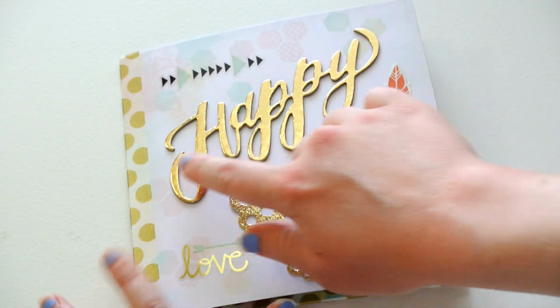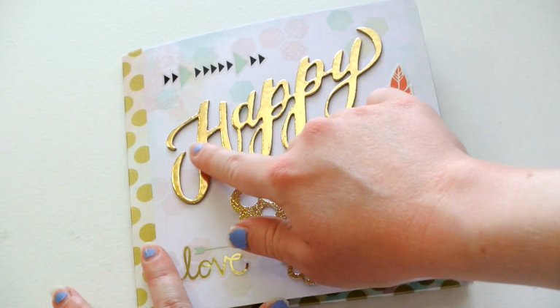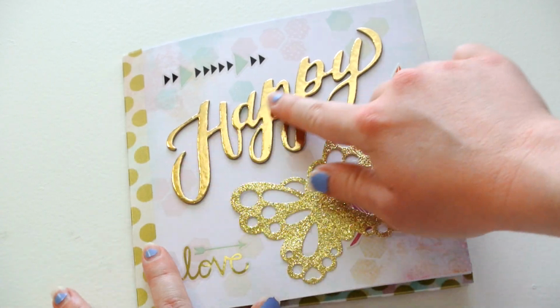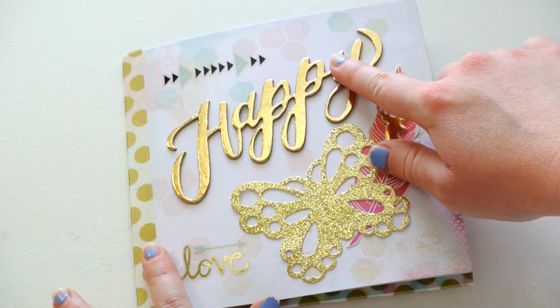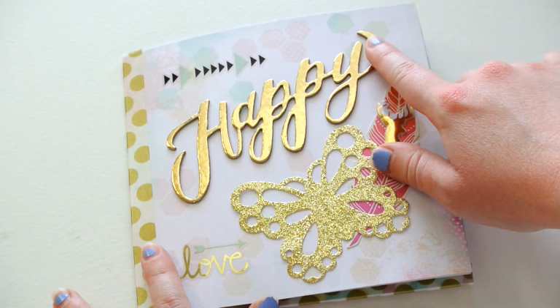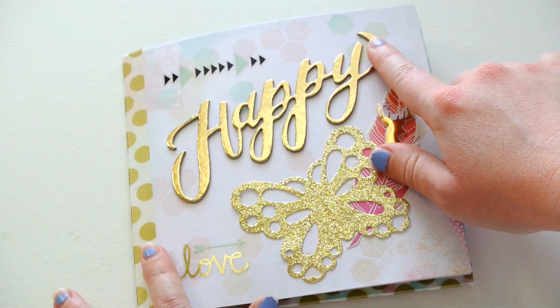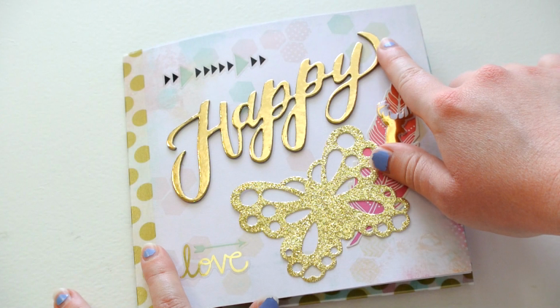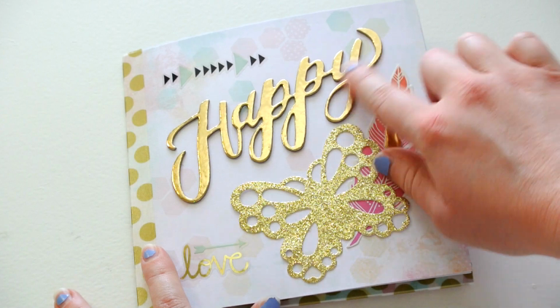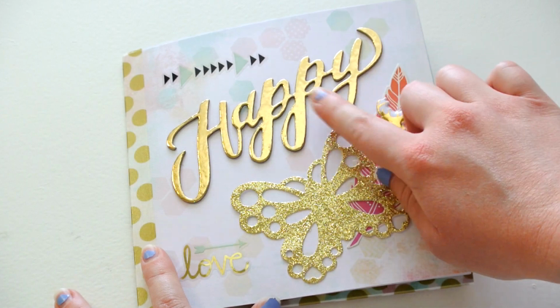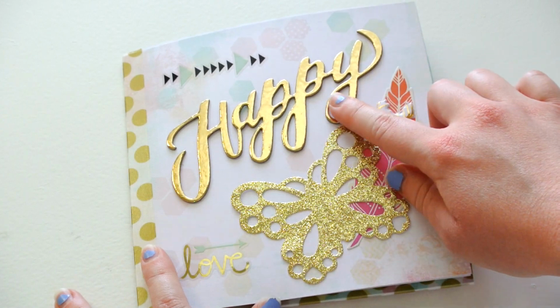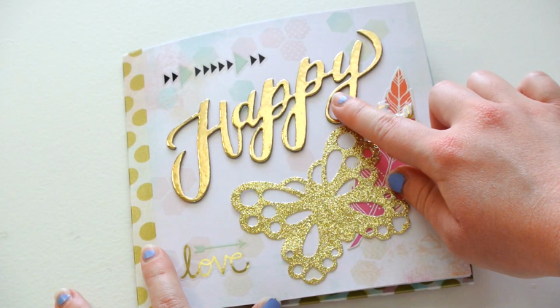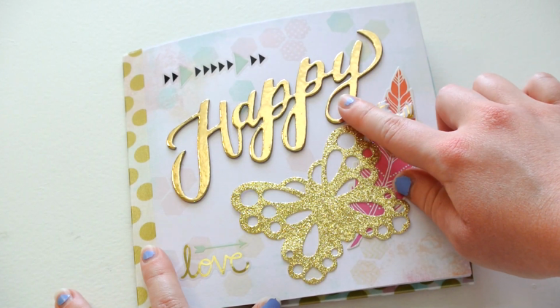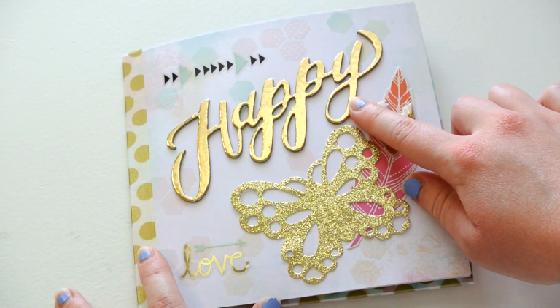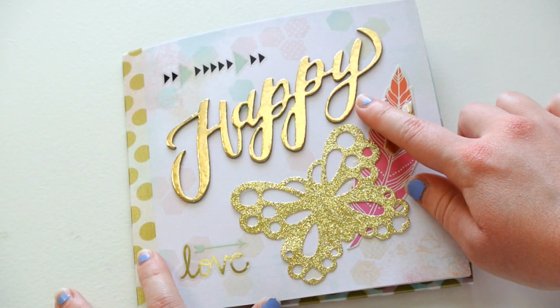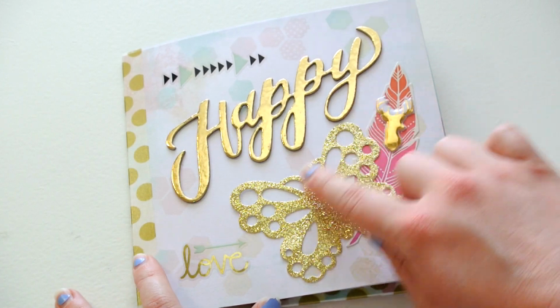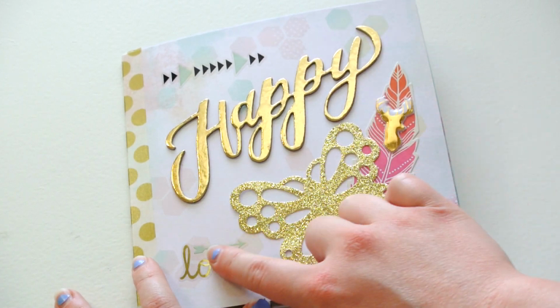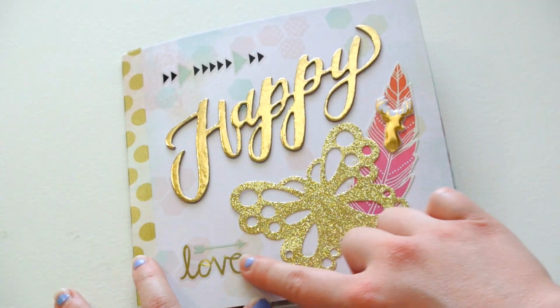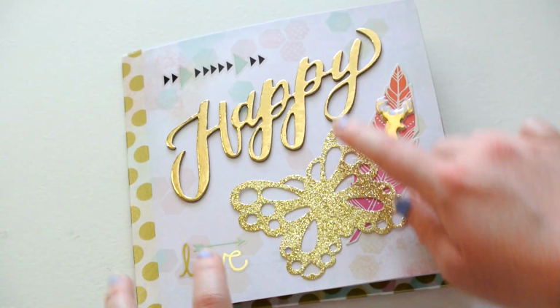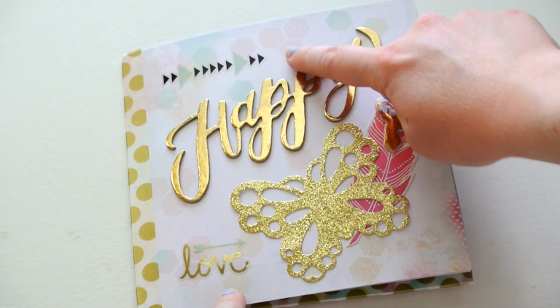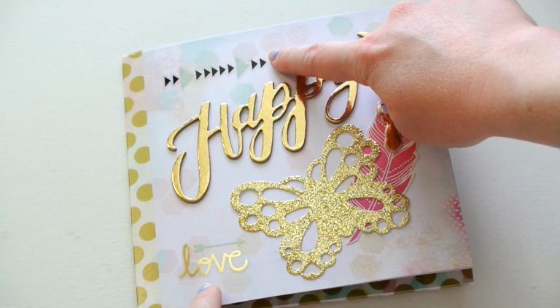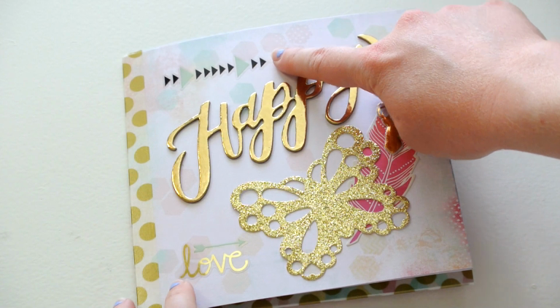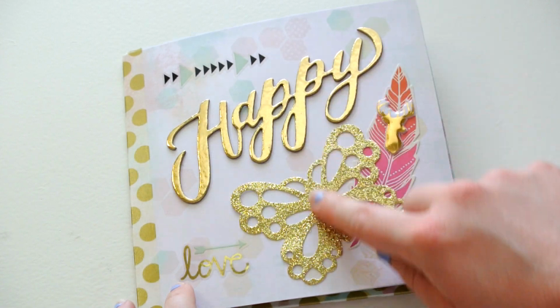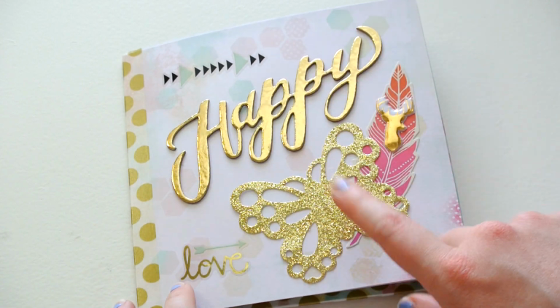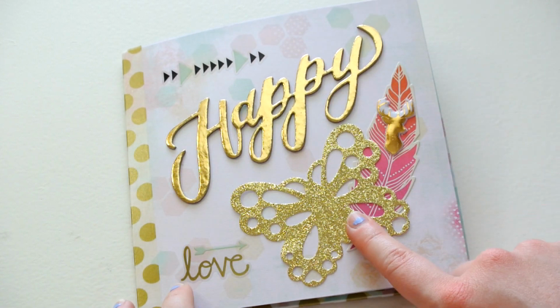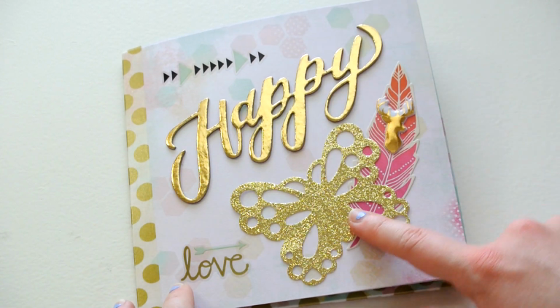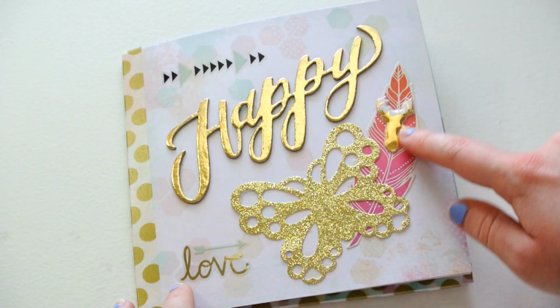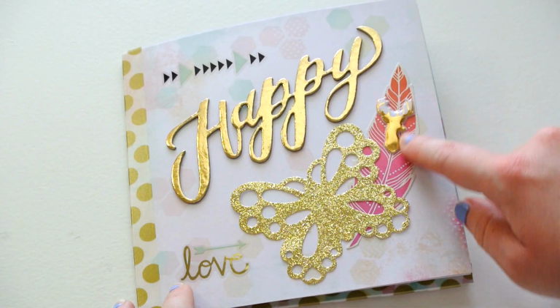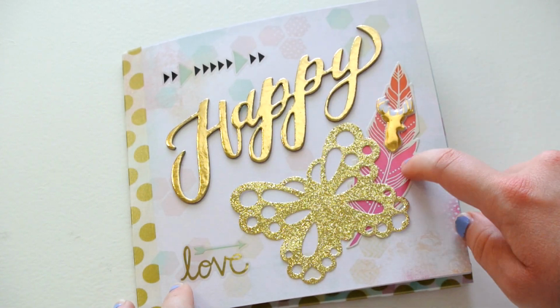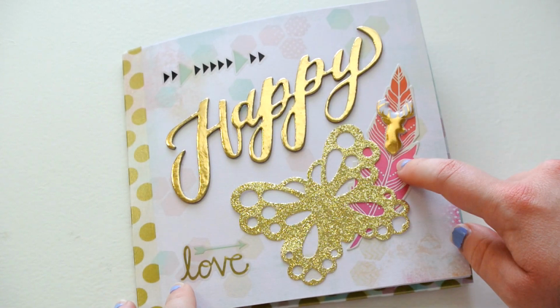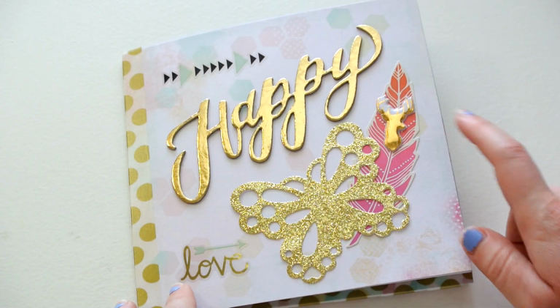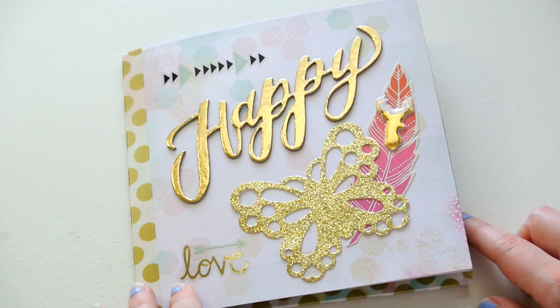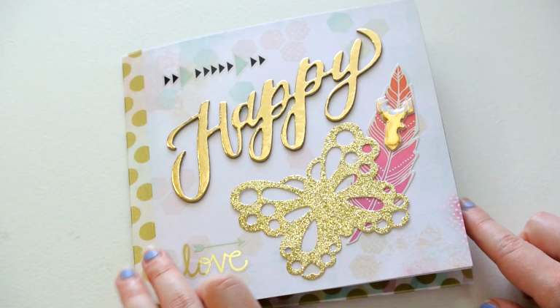But this is a little happy word sticker from Amy Tangerine, as well as some stickers from Hobby Lobby. This is from Michael's, and so is this little pretty feather.